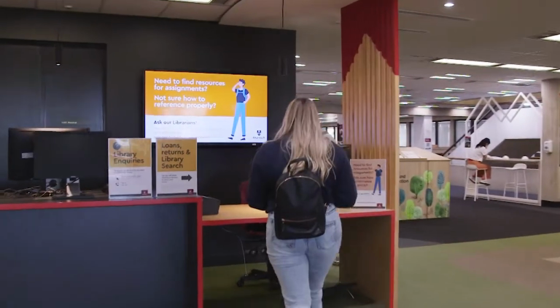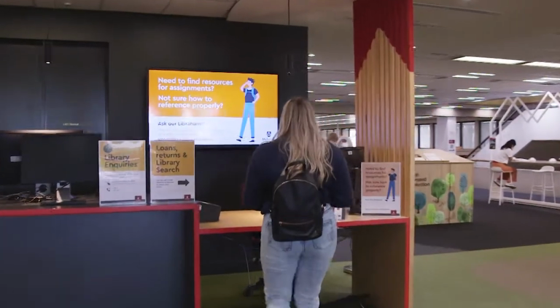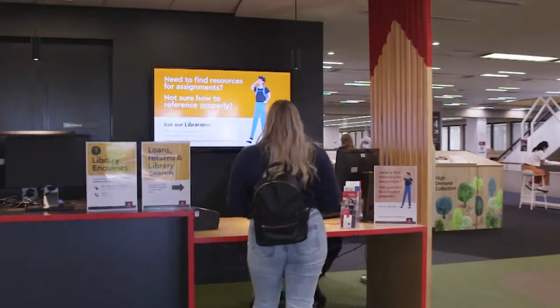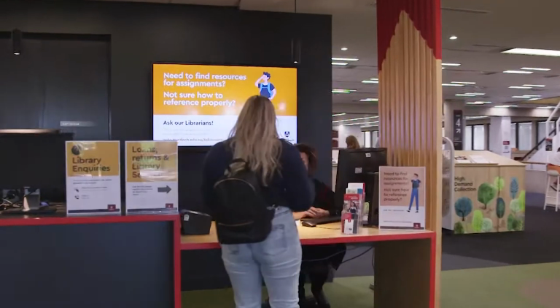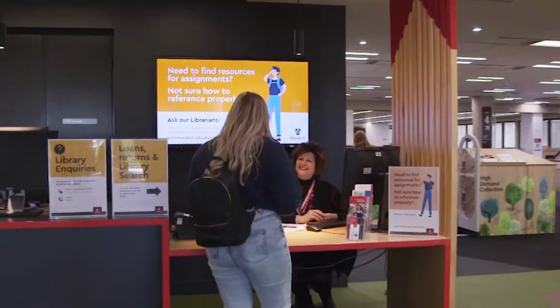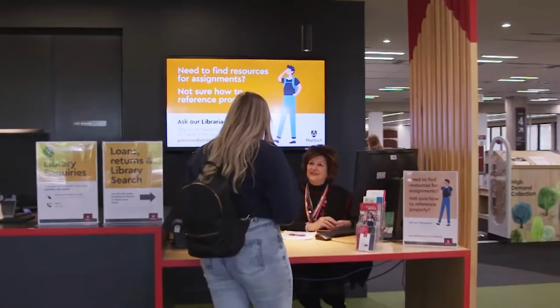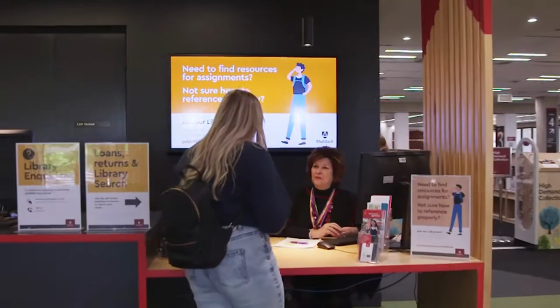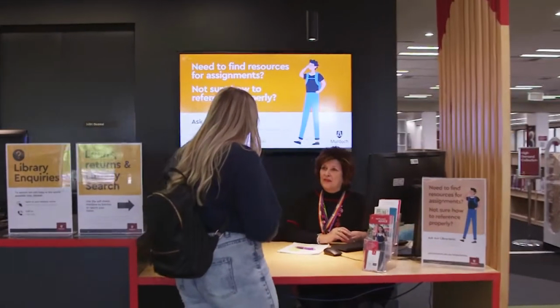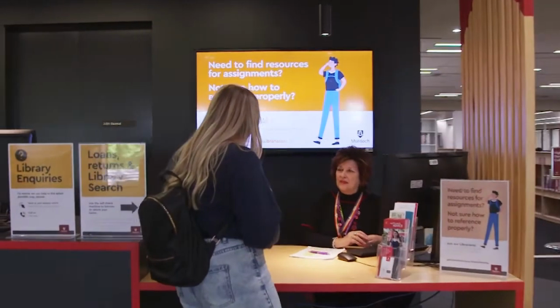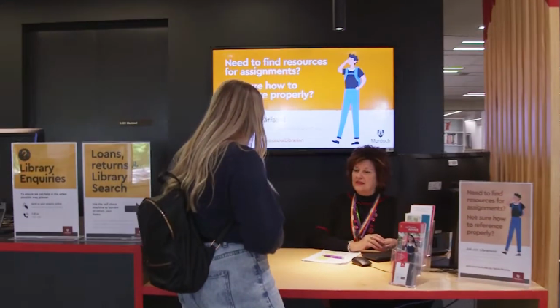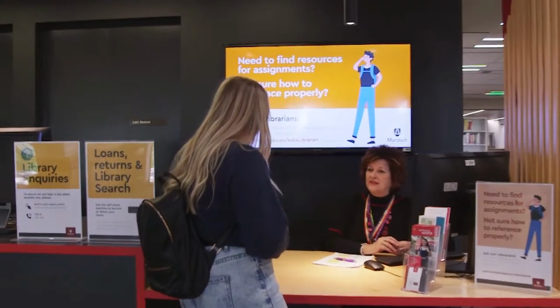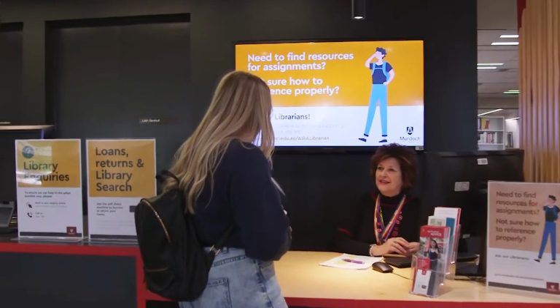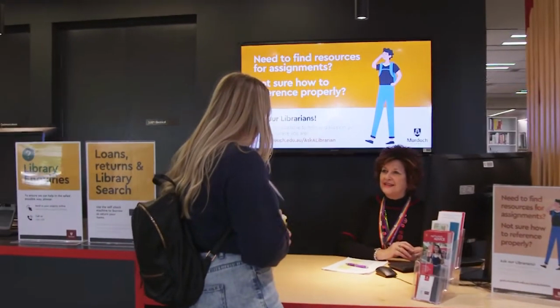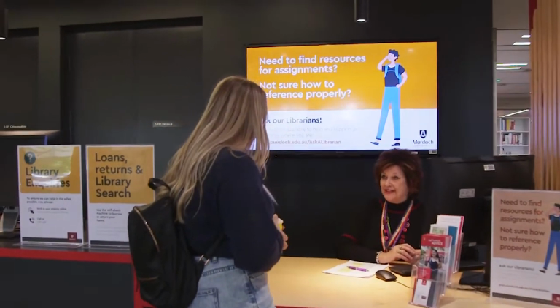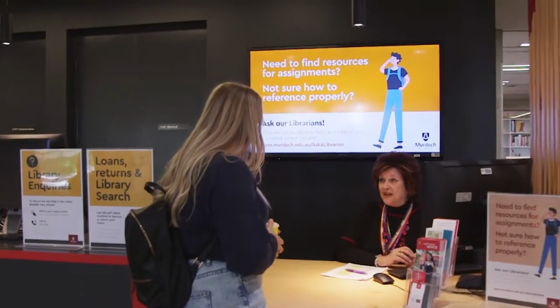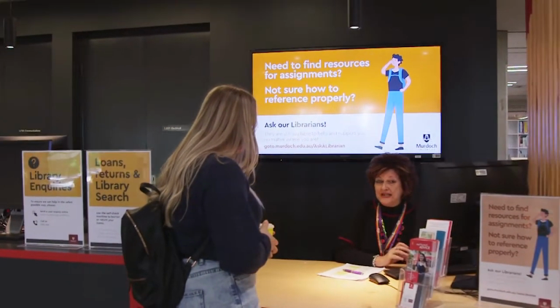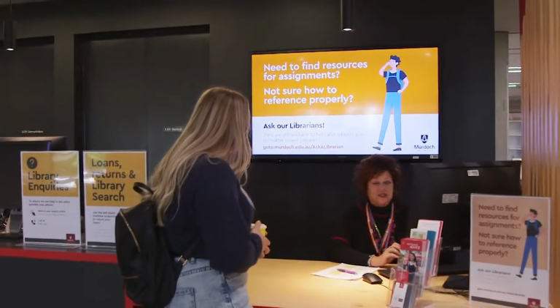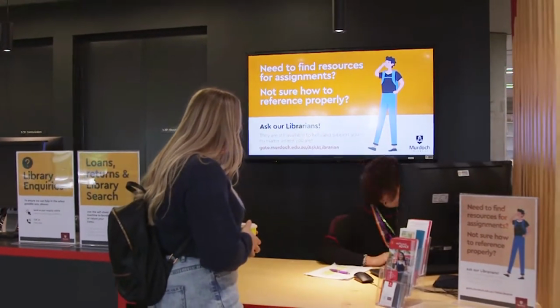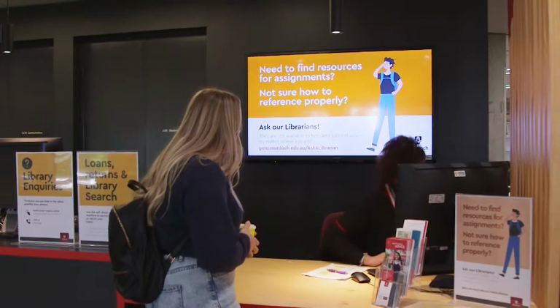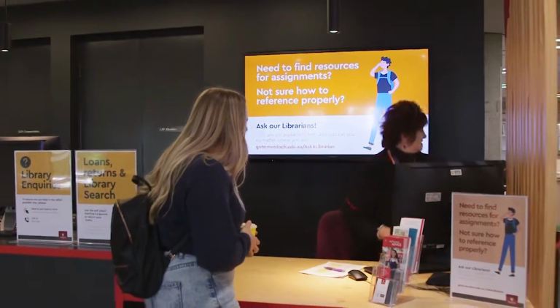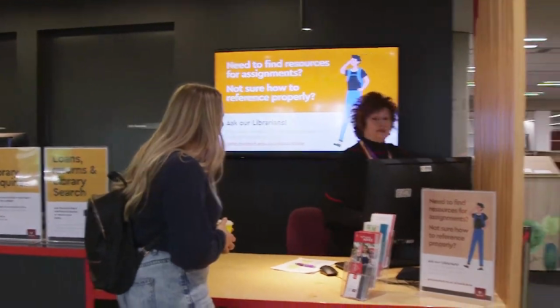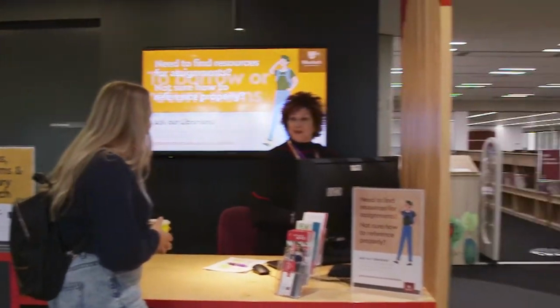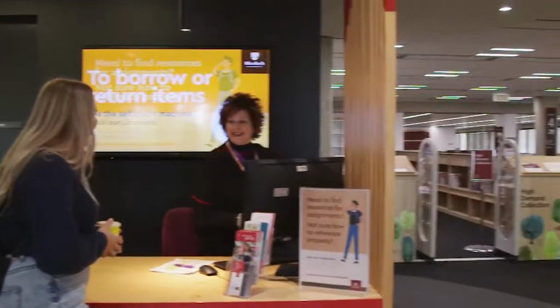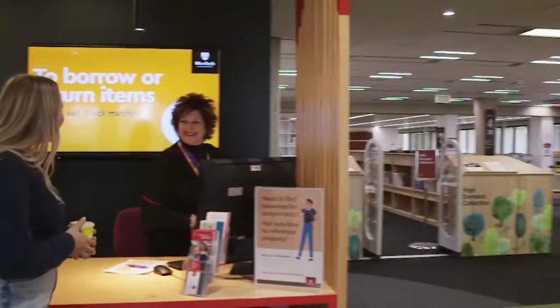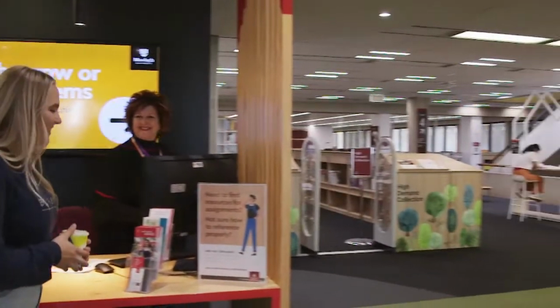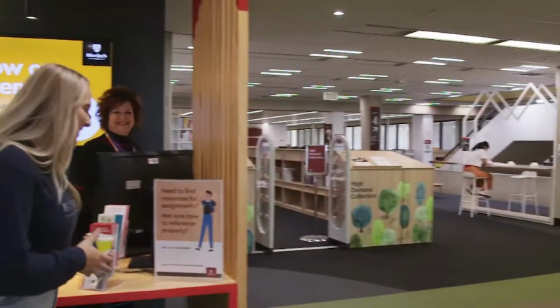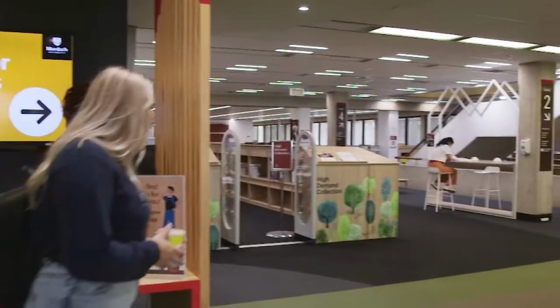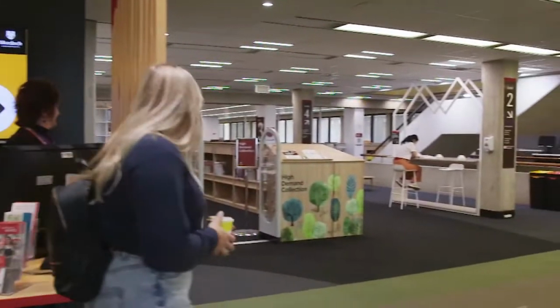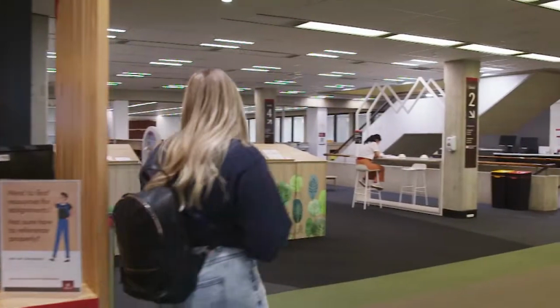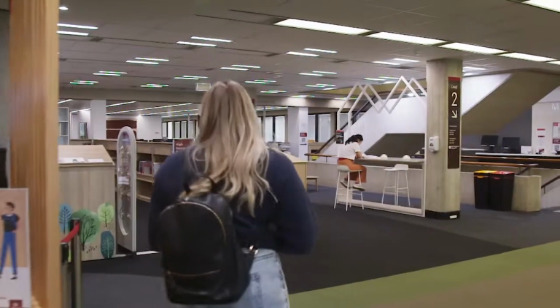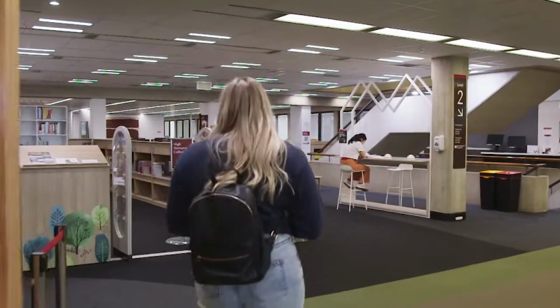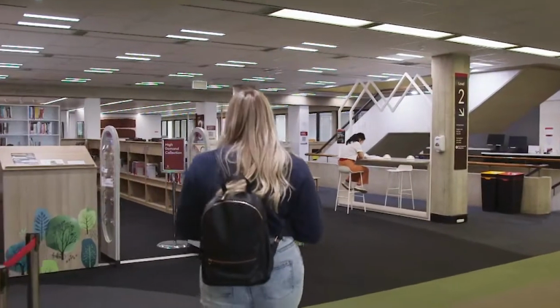If you need help finding resources or with your referencing, you can contact our librarians from home. Just visit our Ask Our Librarian page on the Murdoch website, or you can visit one of our librarians in person.